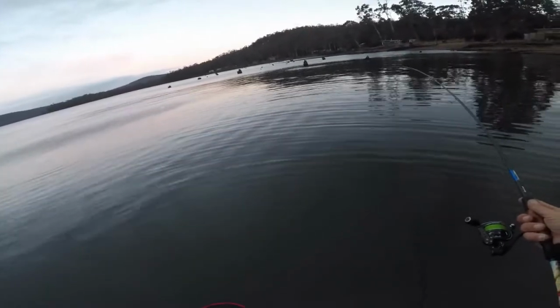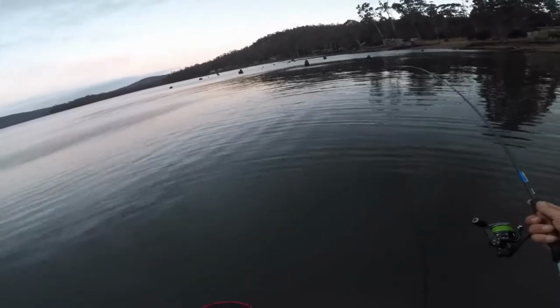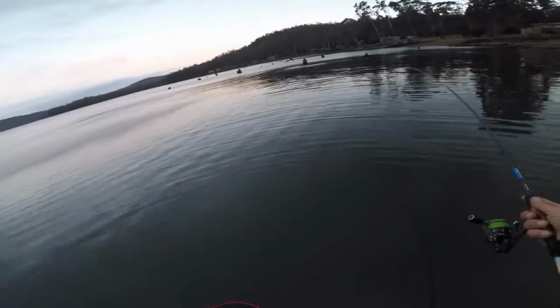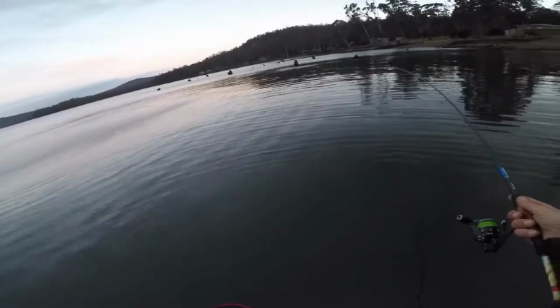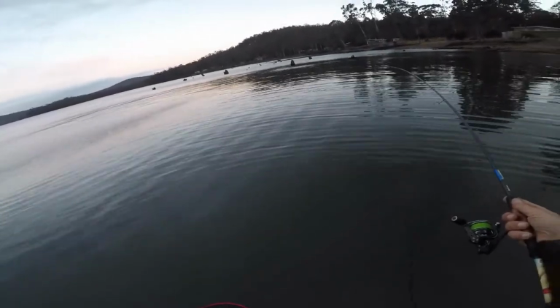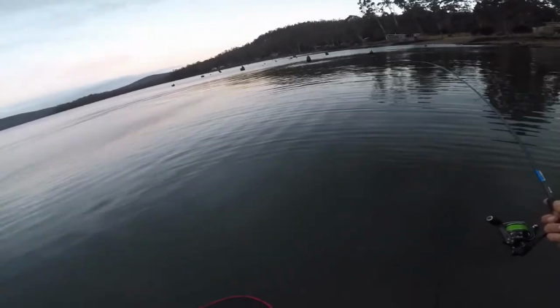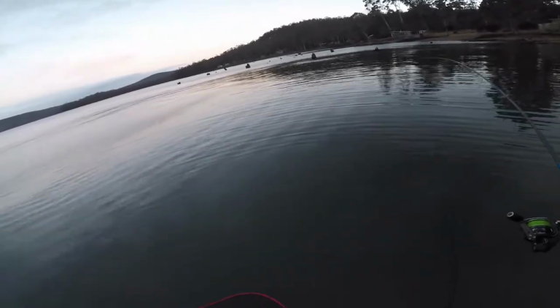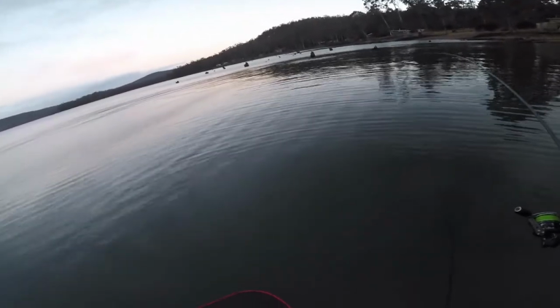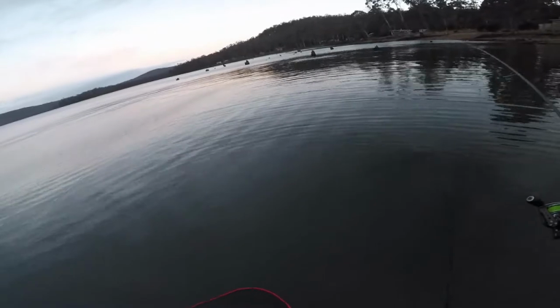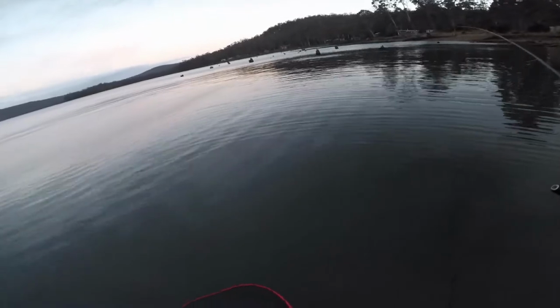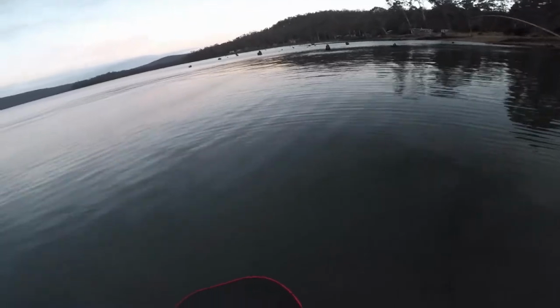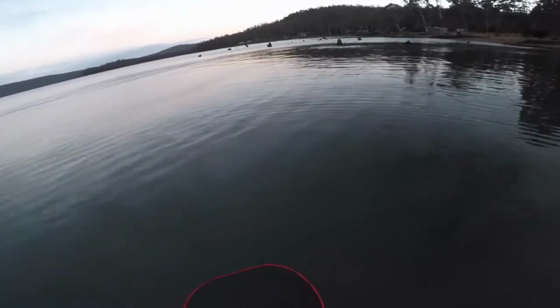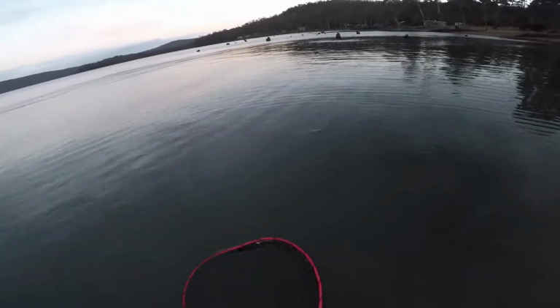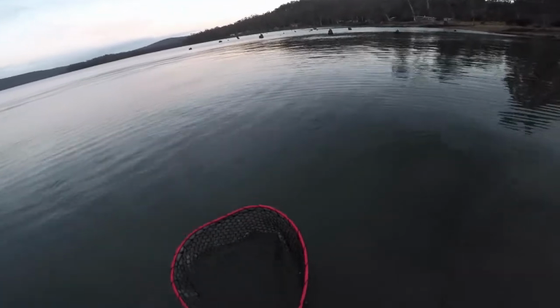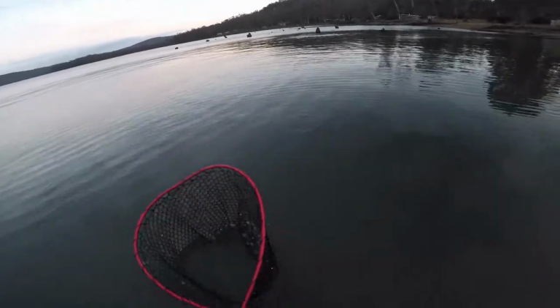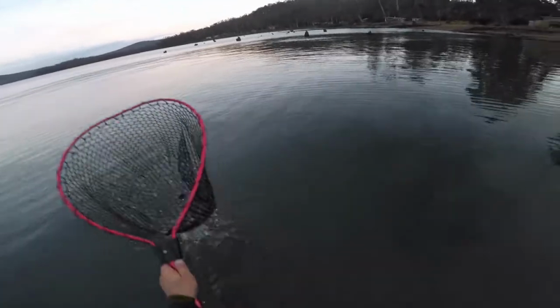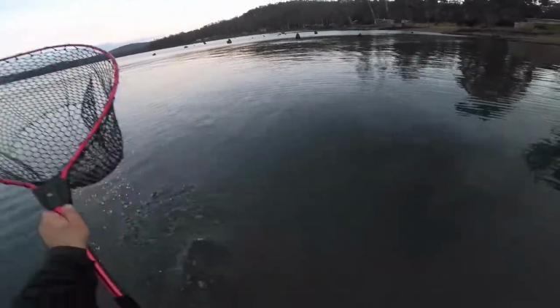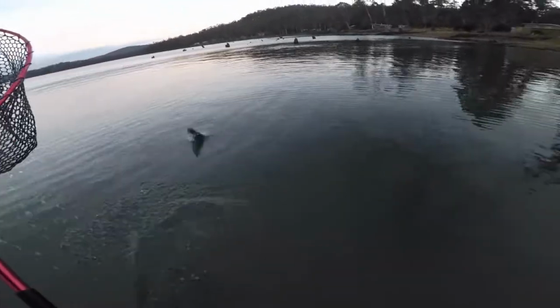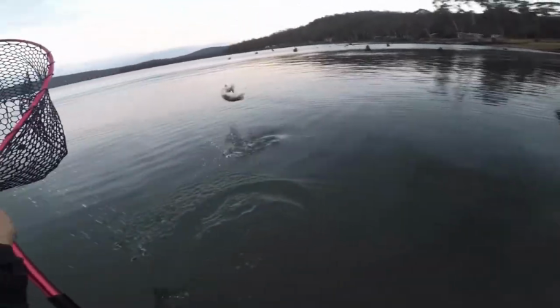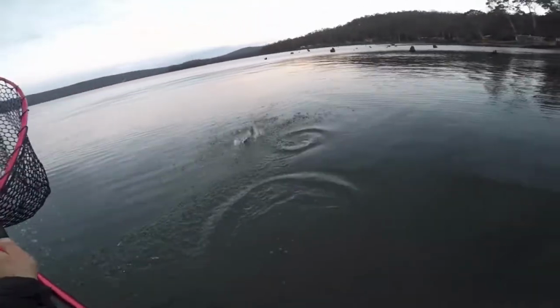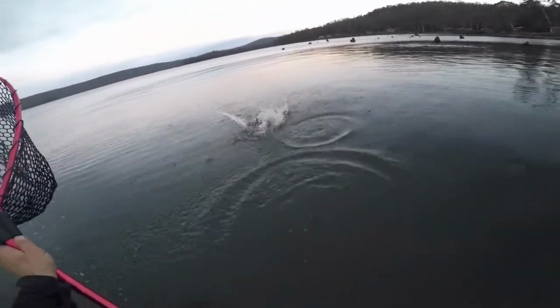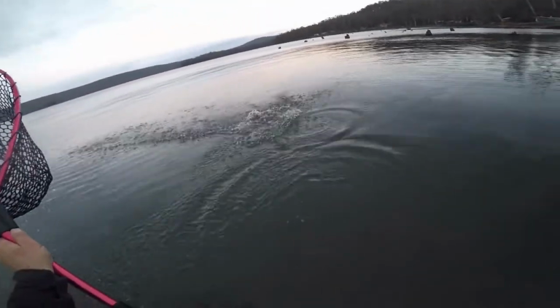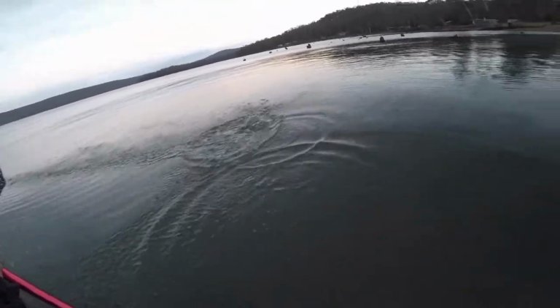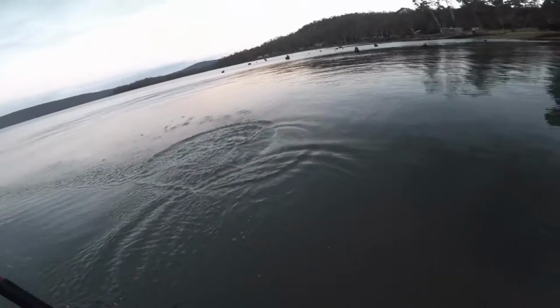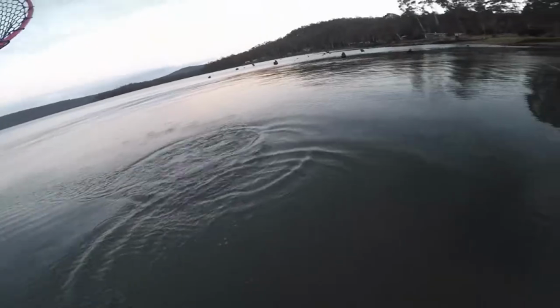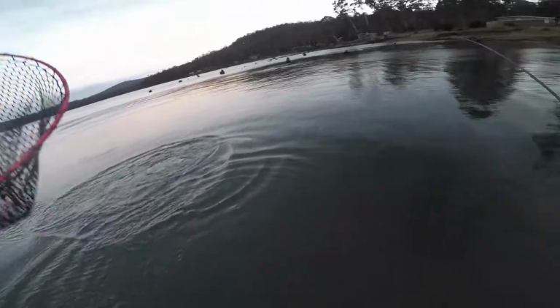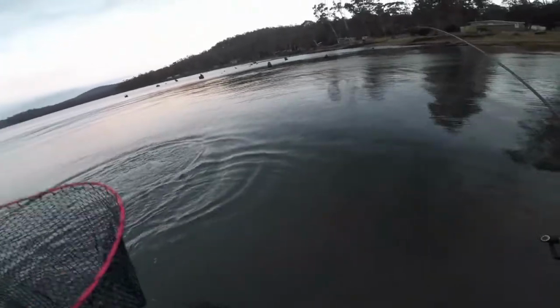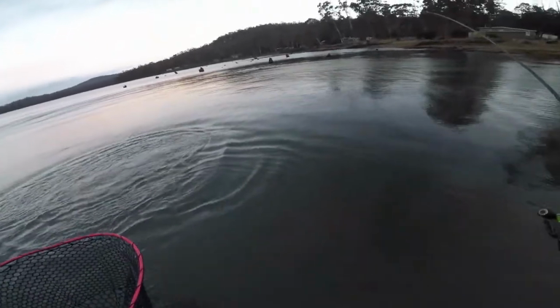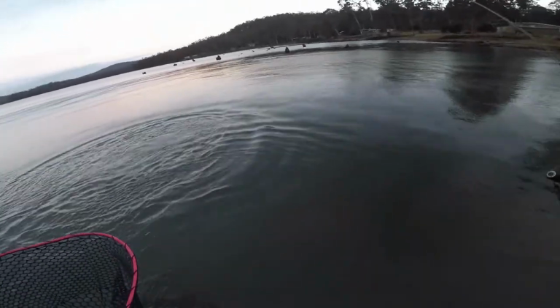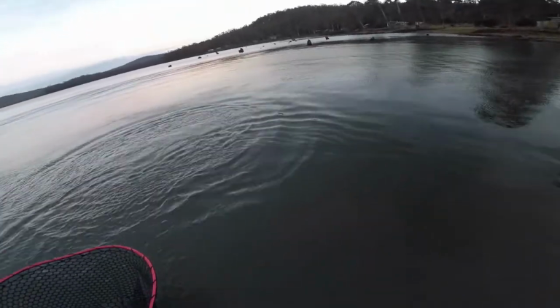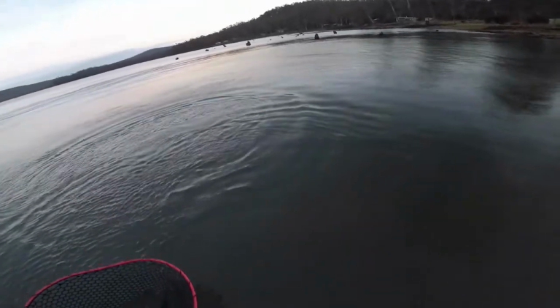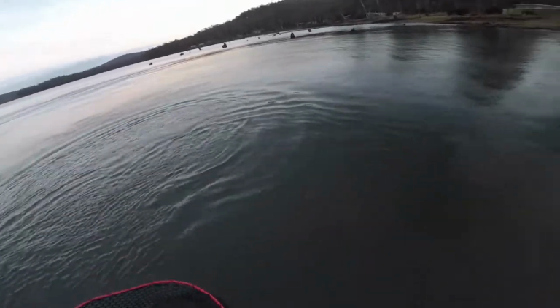Well, win, lose or draw here, he's a superb fish and I might actually get a shot at him. He's just seen me moving — he didn't like that much, did he.